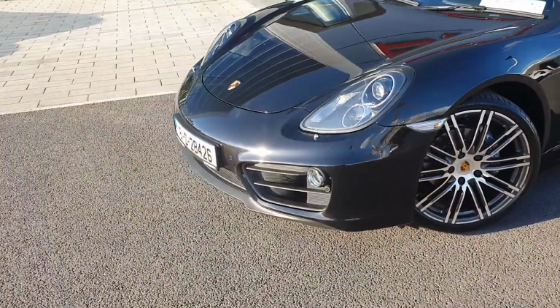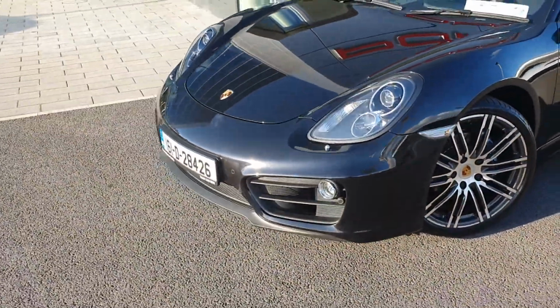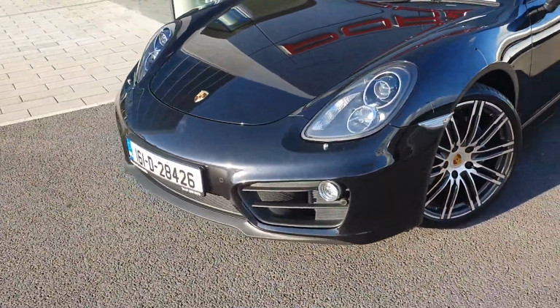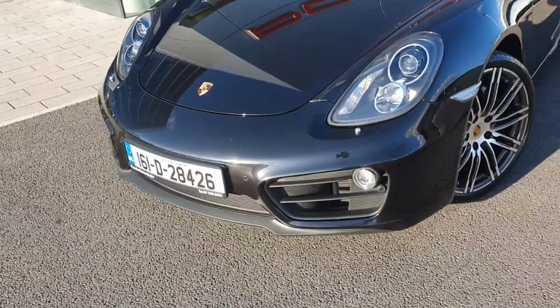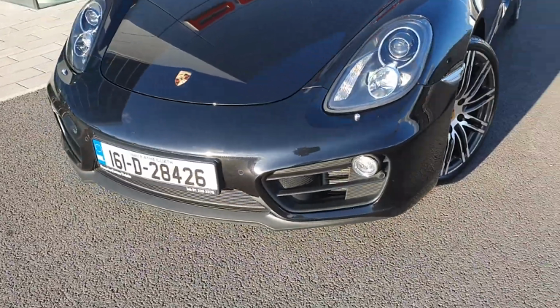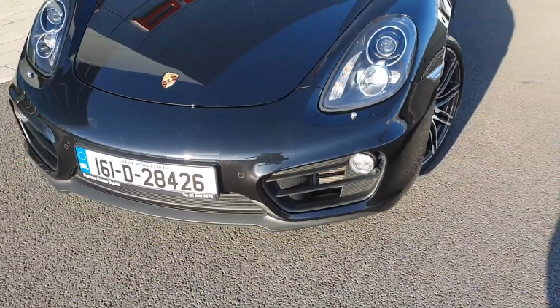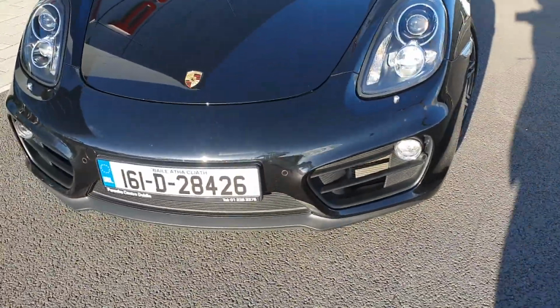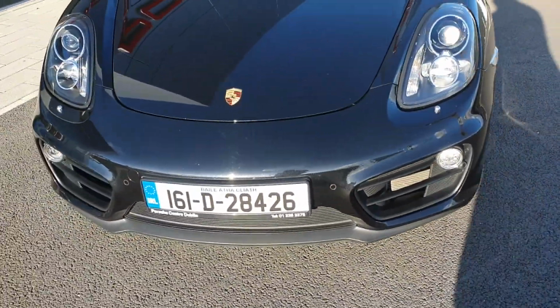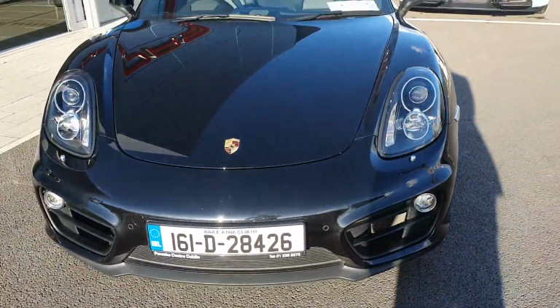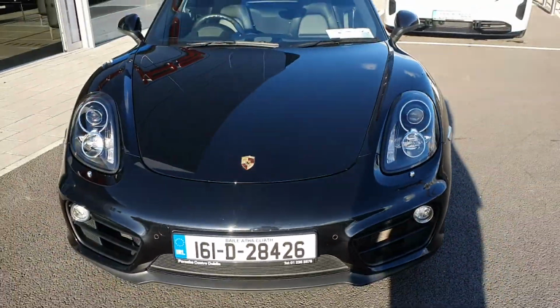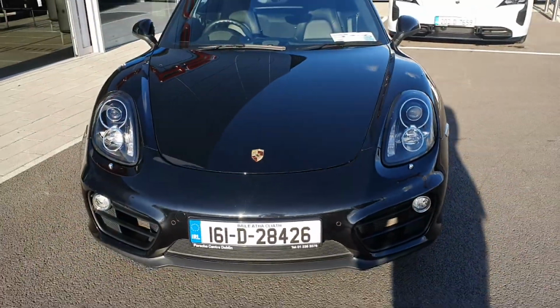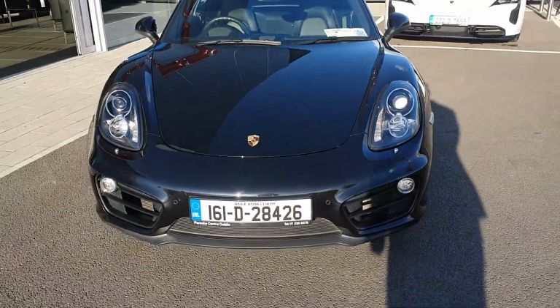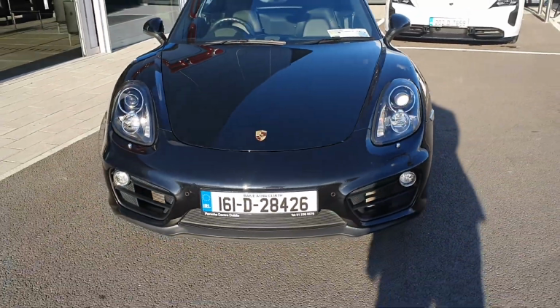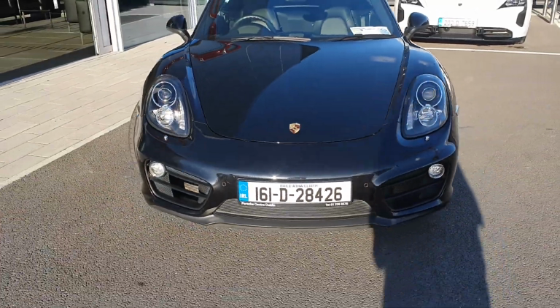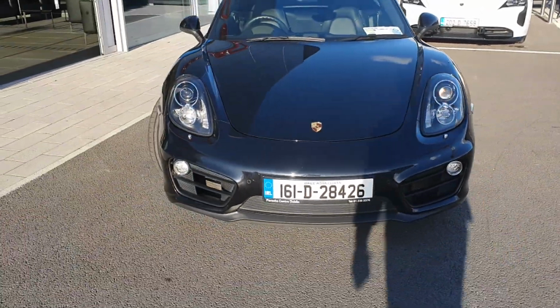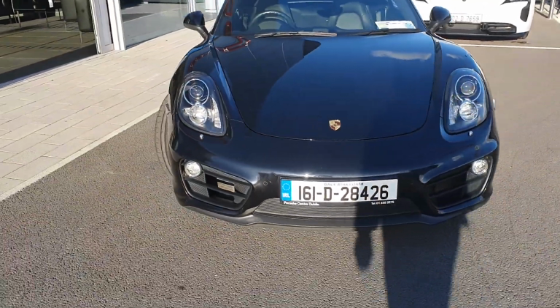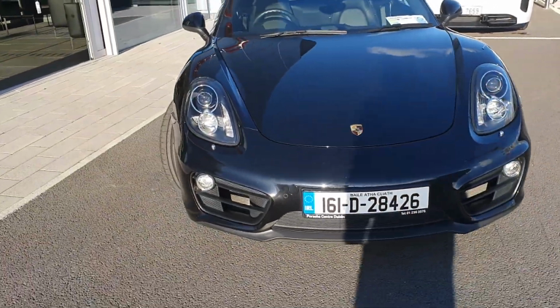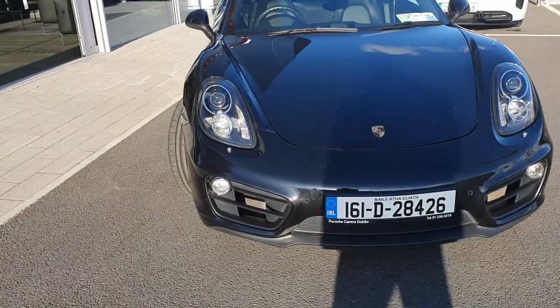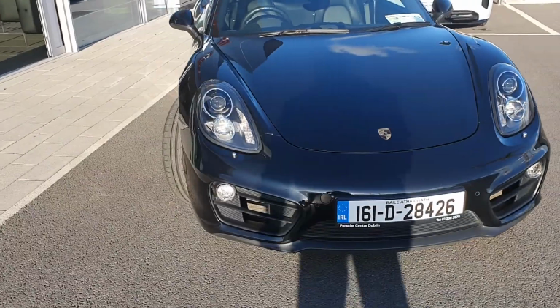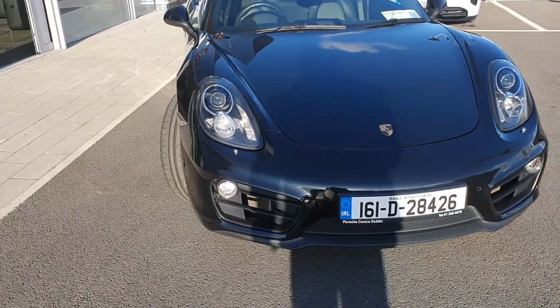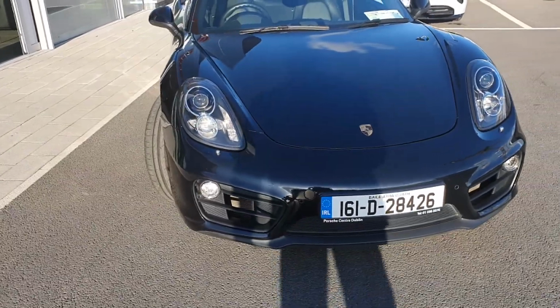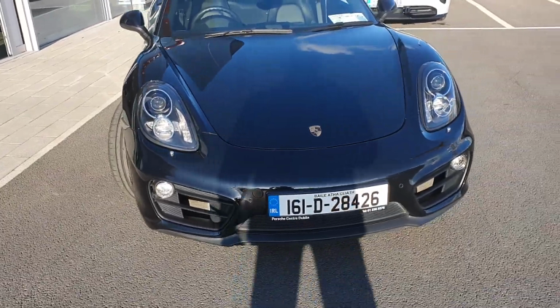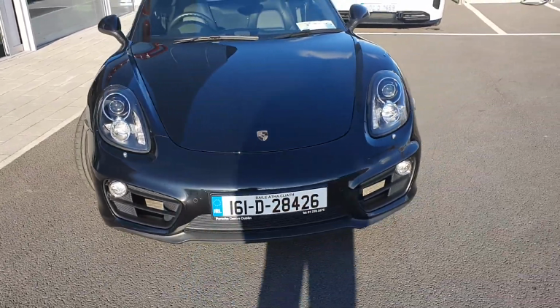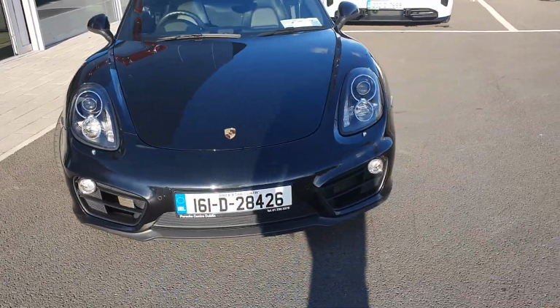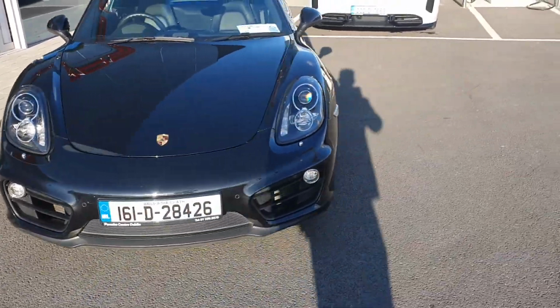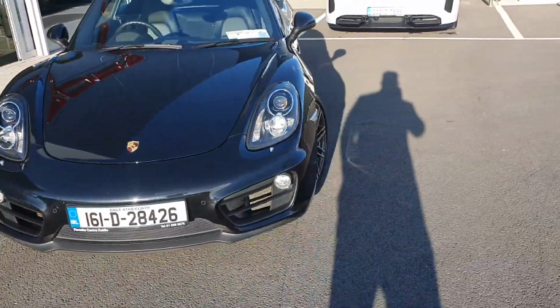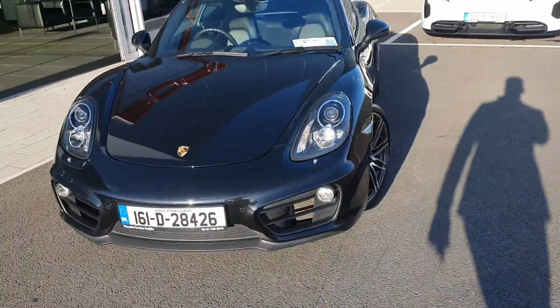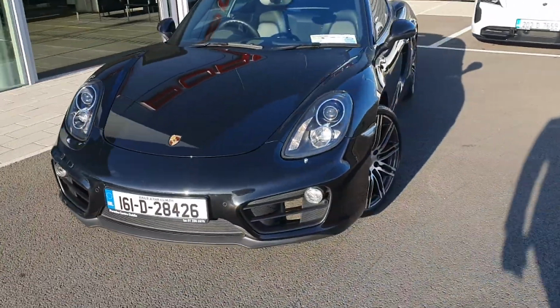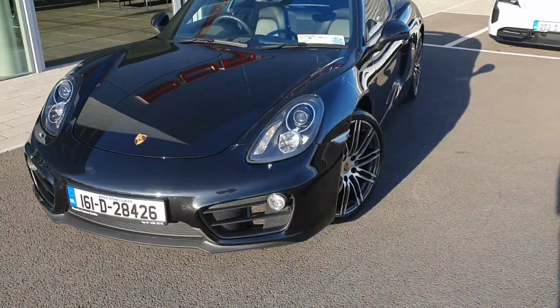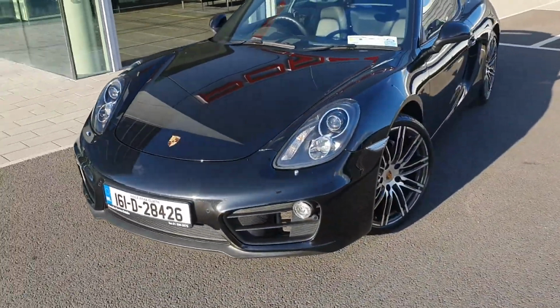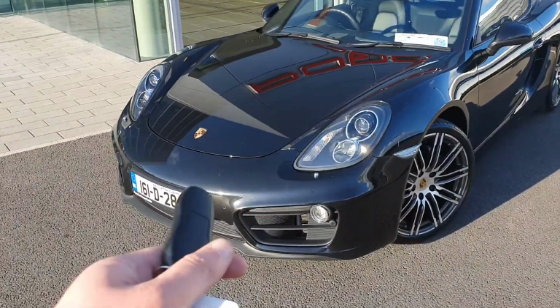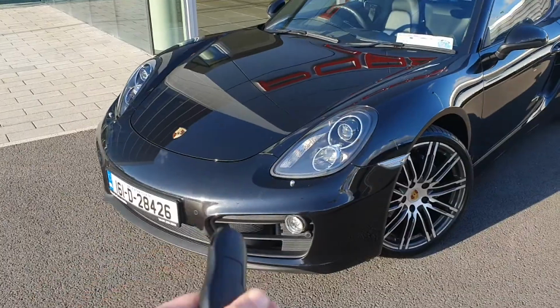Around the front of the car, you've got LED fog lamps at the bottom and your headlights at the top. Porsche badging there obviously. Front and rear parking sensors. You've got a boot lid up front as well, so there's a bit of boot space in the front.